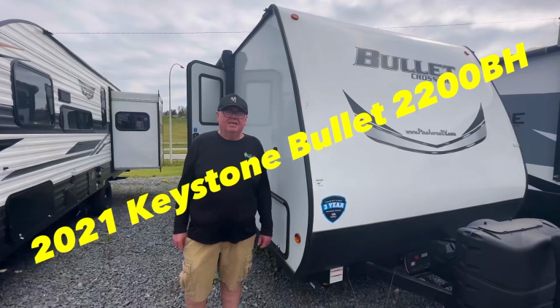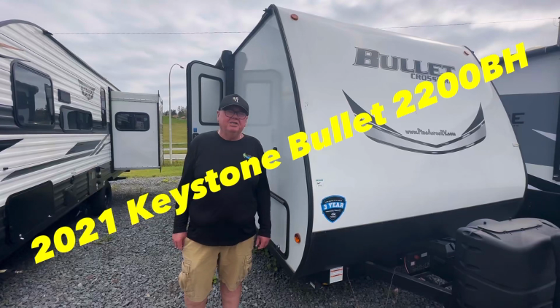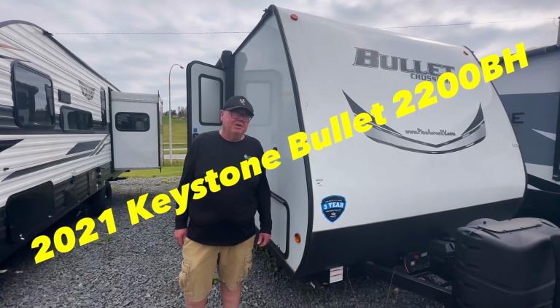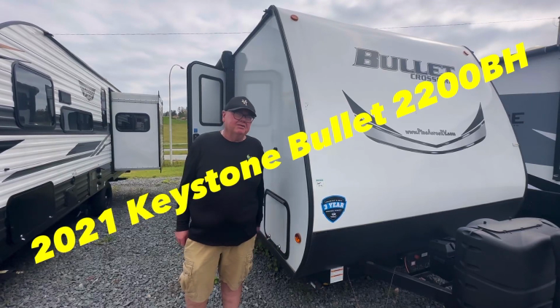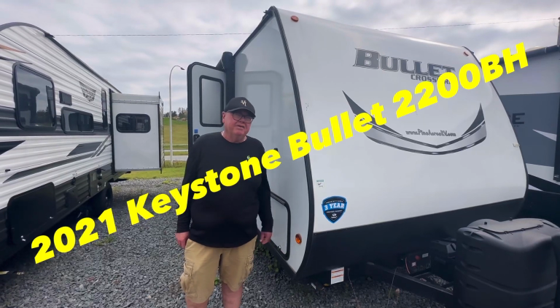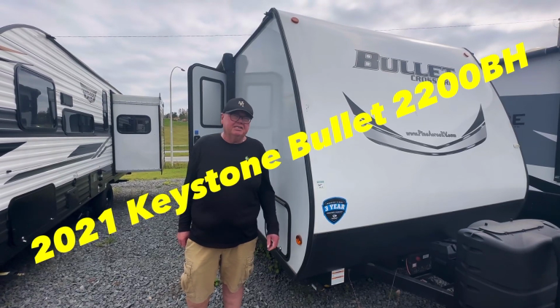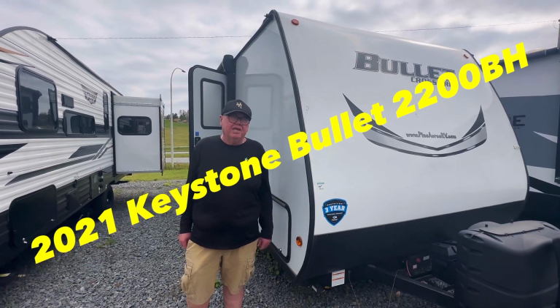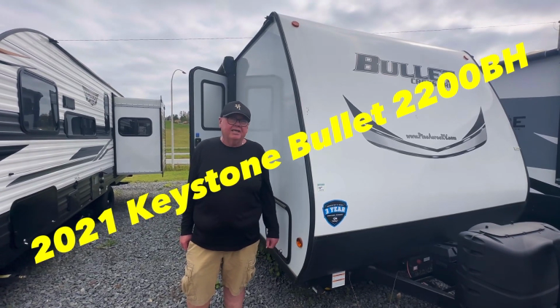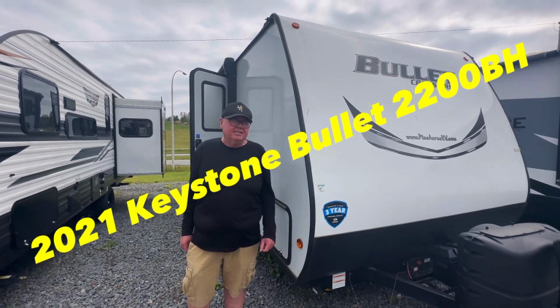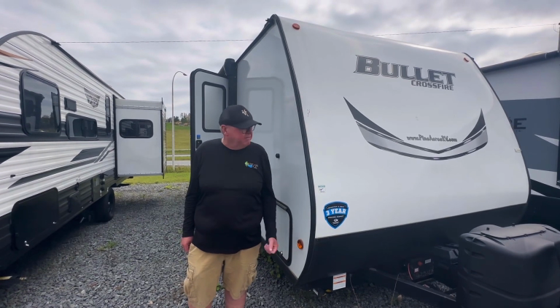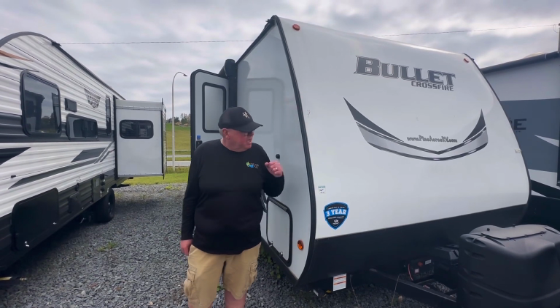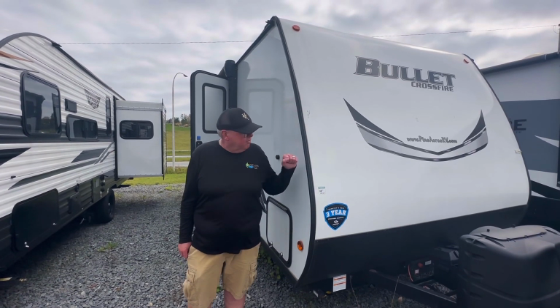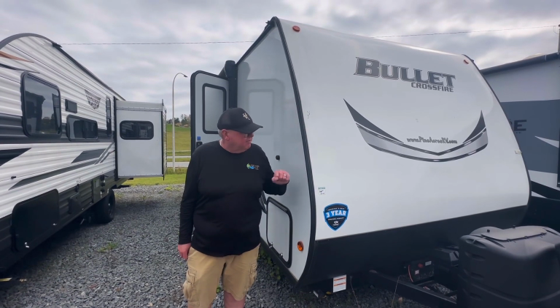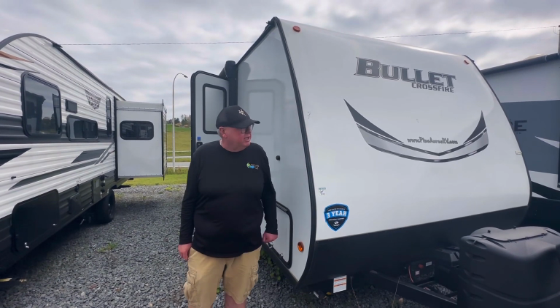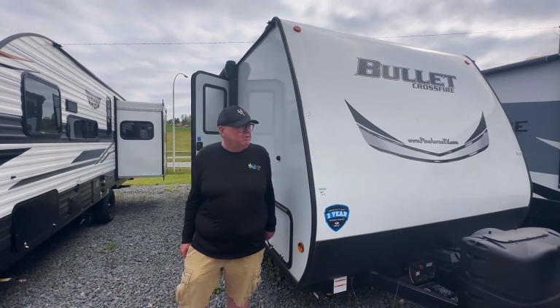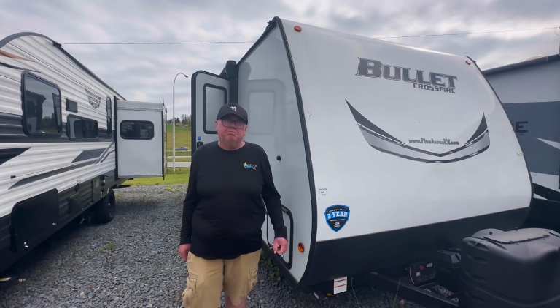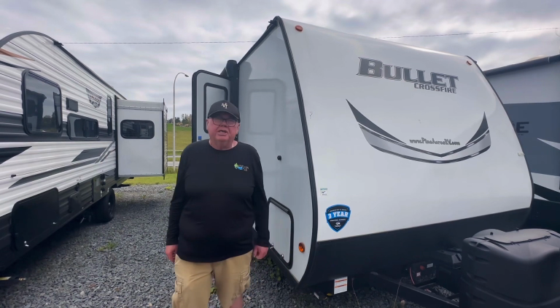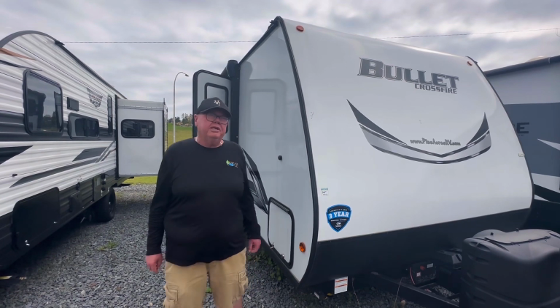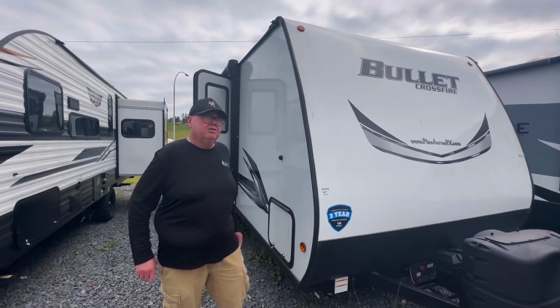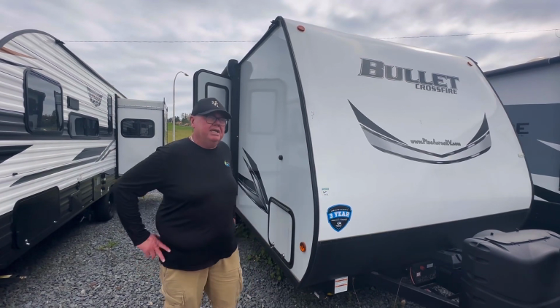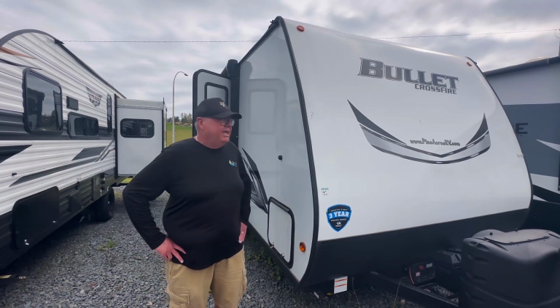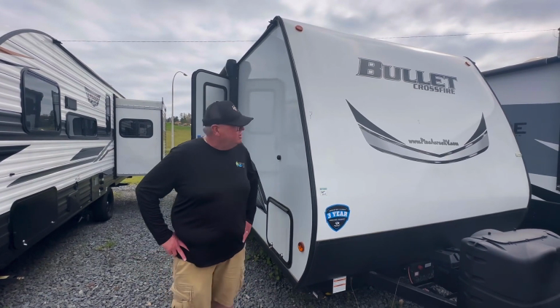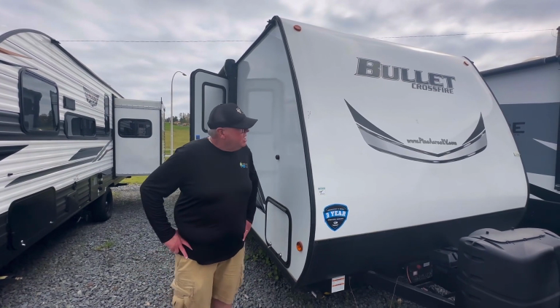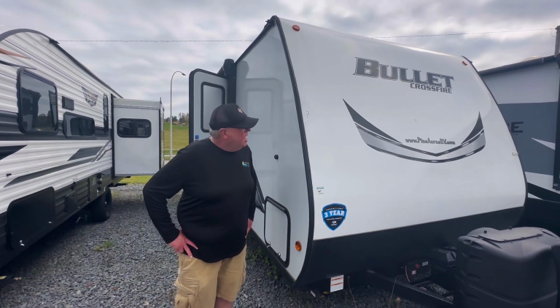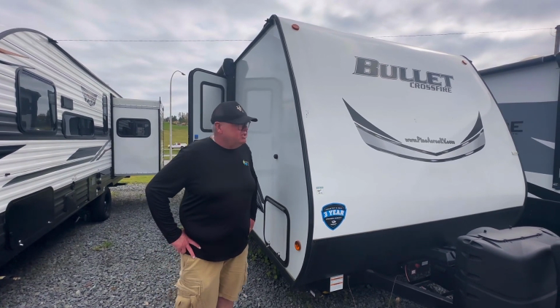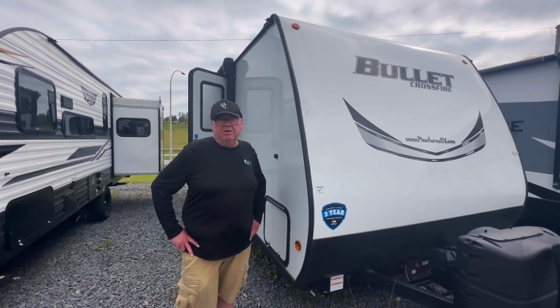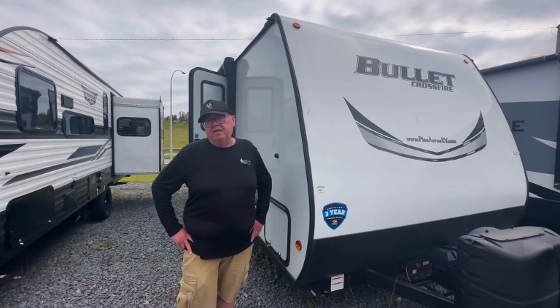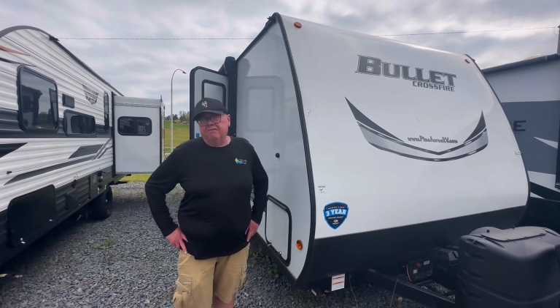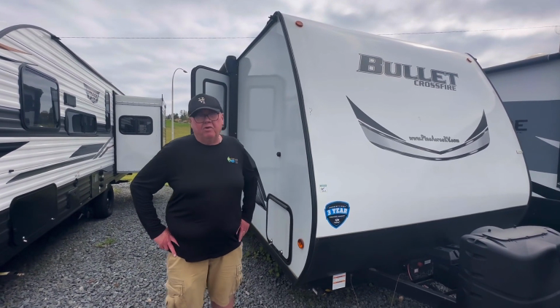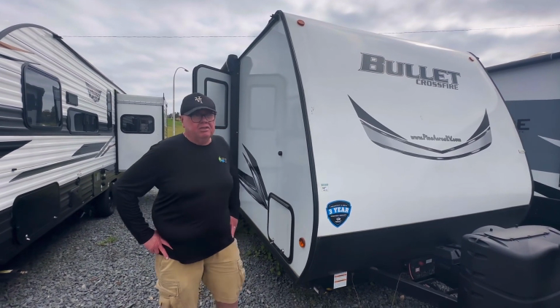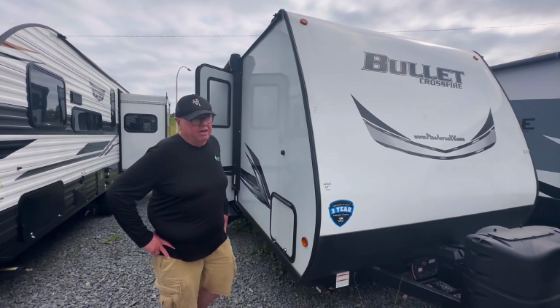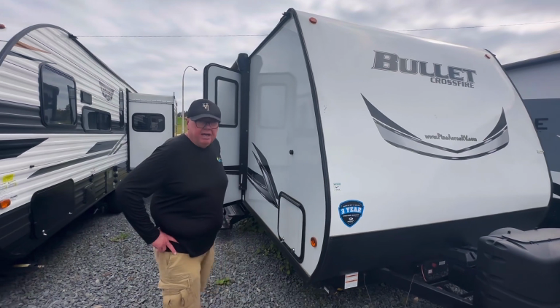Hi, I'm Daryl, Pineacres RV. Here we have a 2021 Bullitt 22B8. This unit only weighs 4,300 pounds.